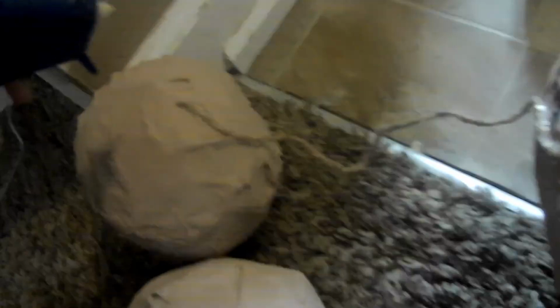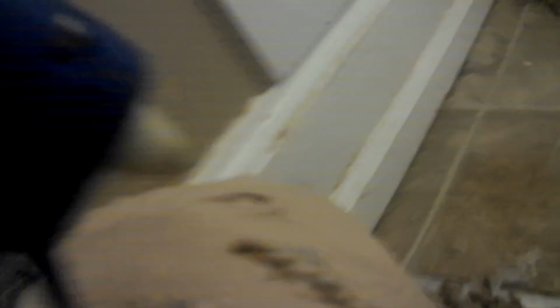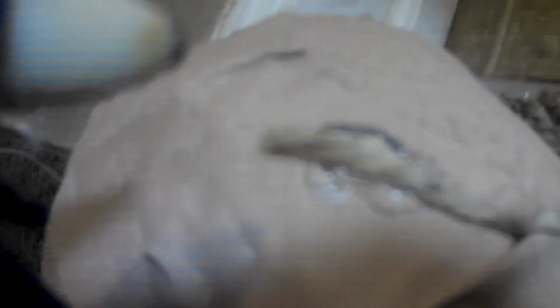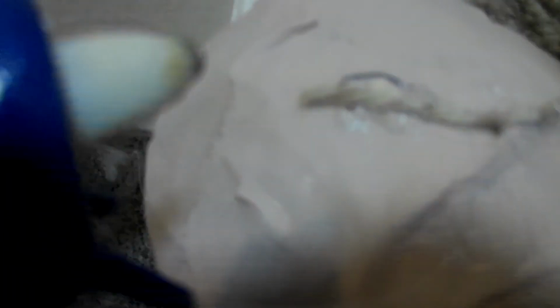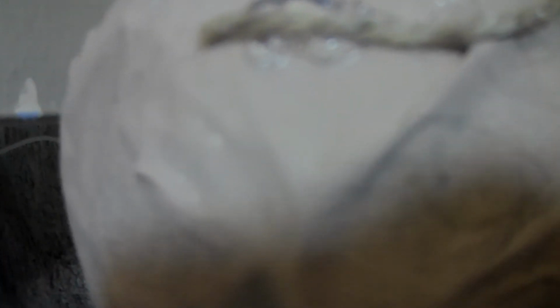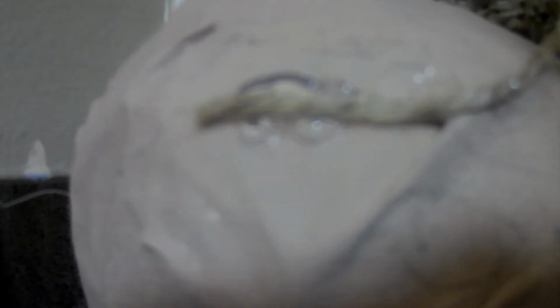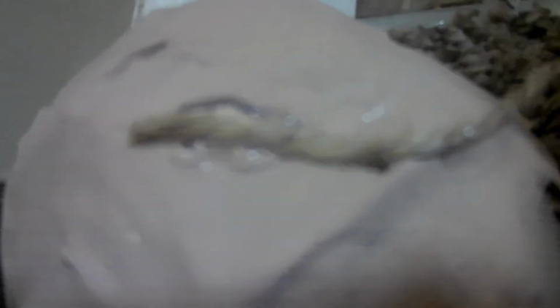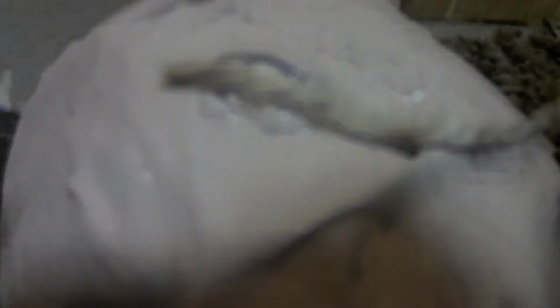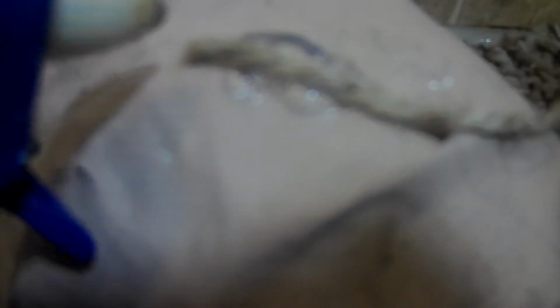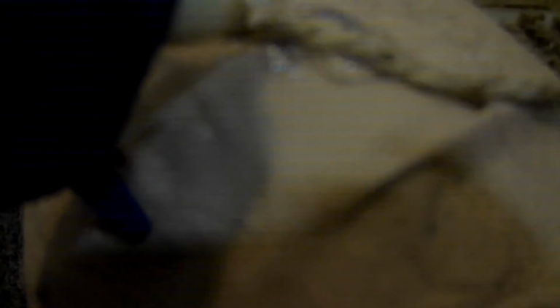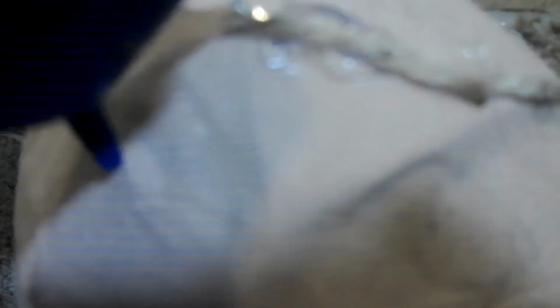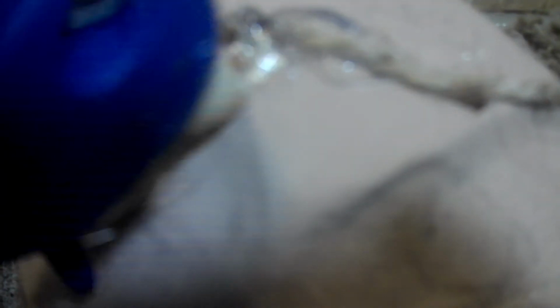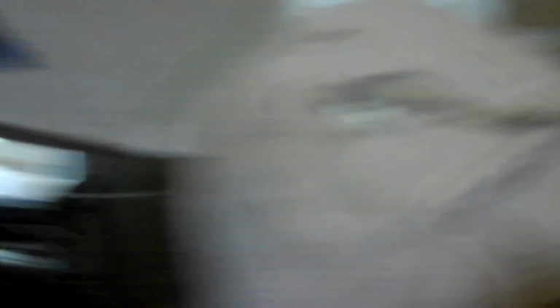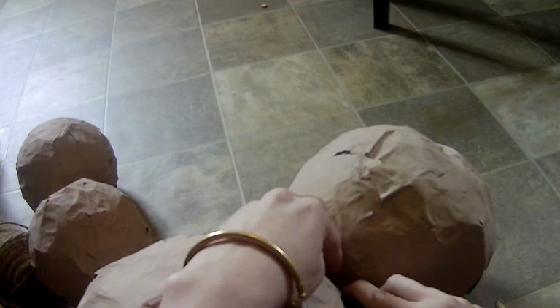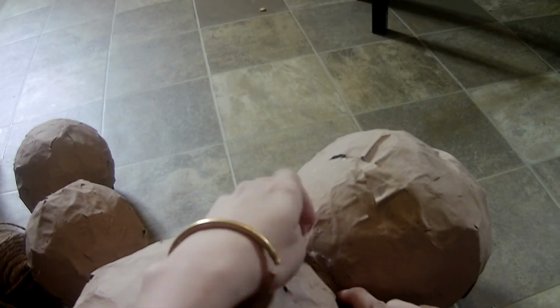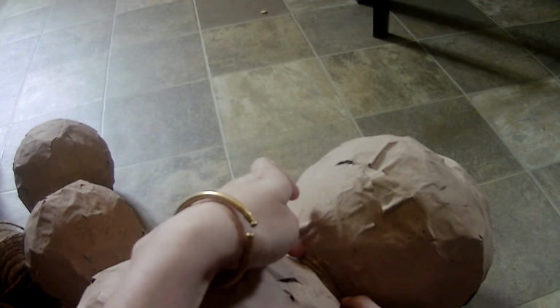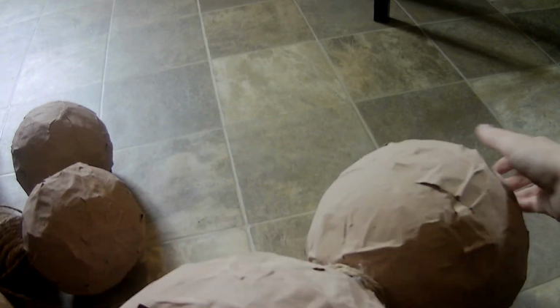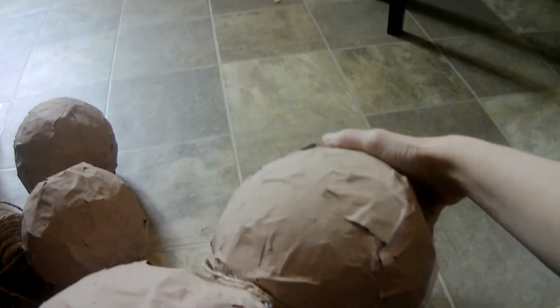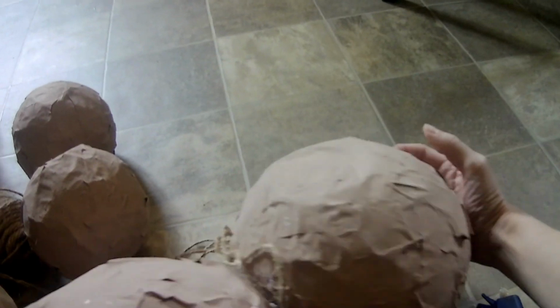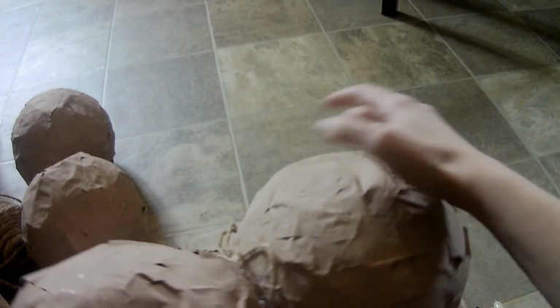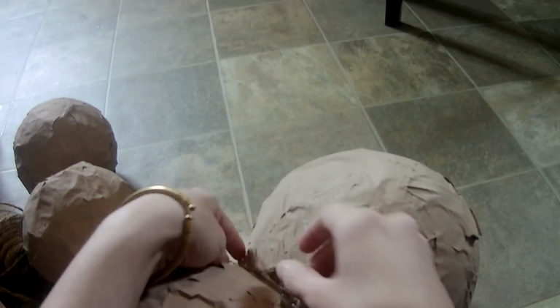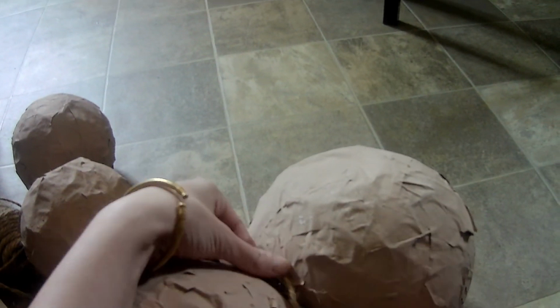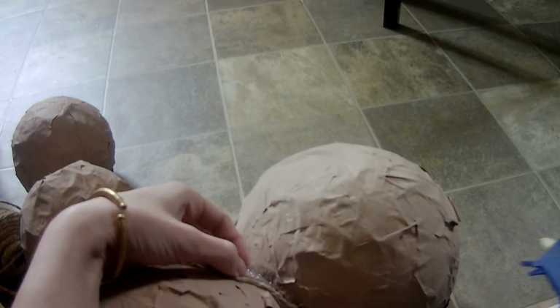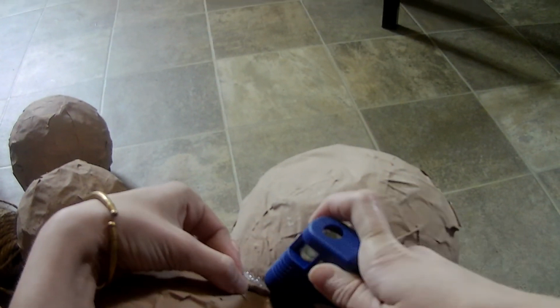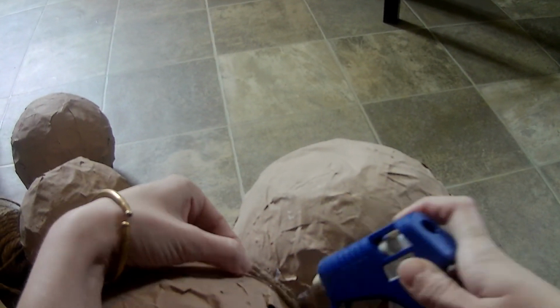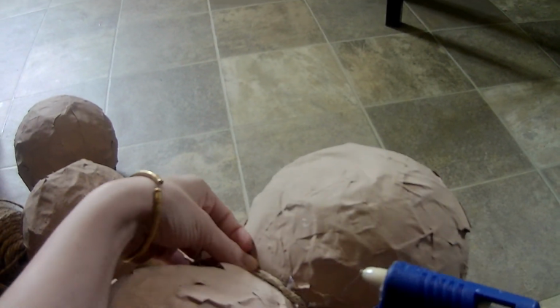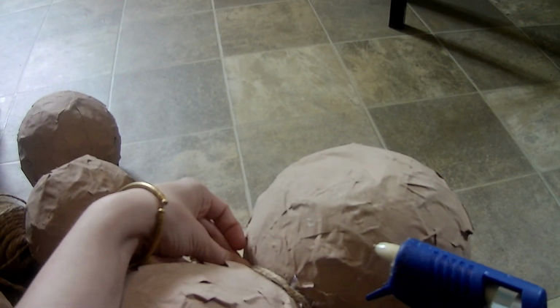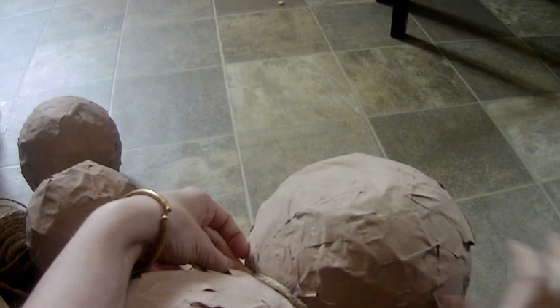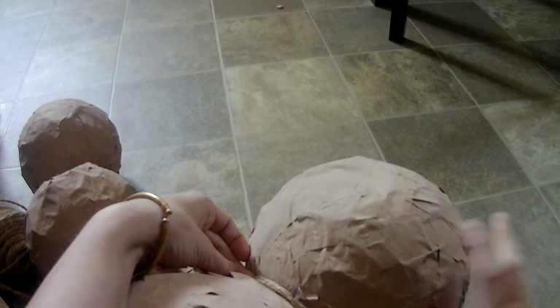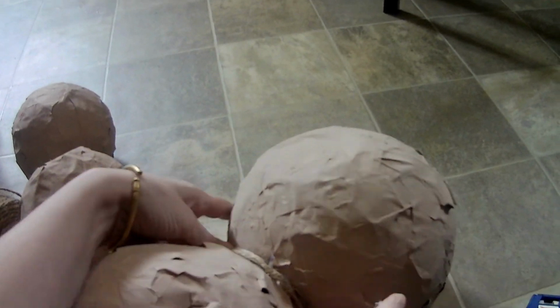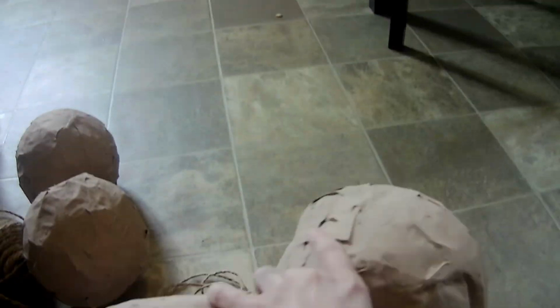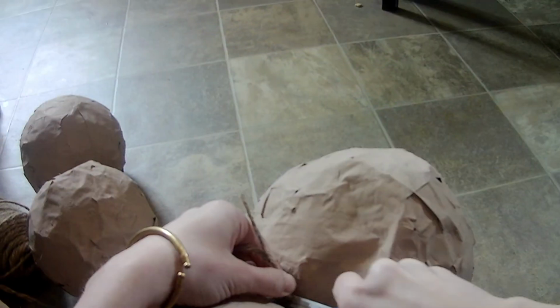Use duct tape in an X shape on top of Kick the Buddy's head to hold the twine to hang him from. Just using hot glue on this spot won't be able to support the entire weight of the piñata and it will break.